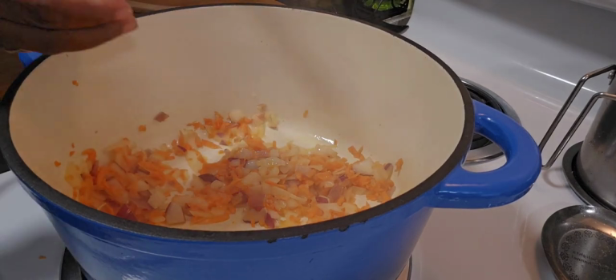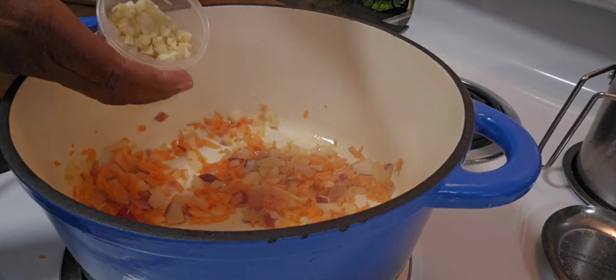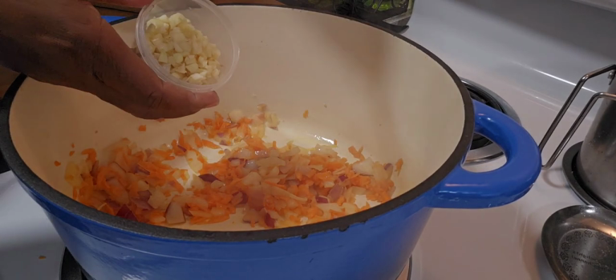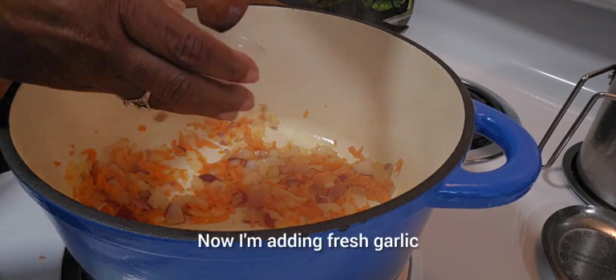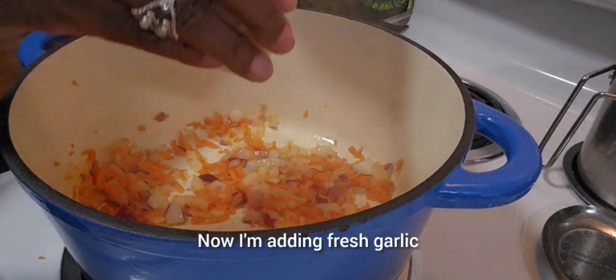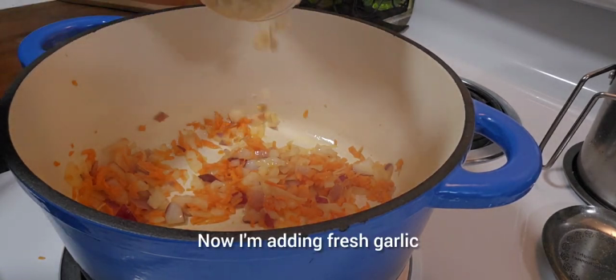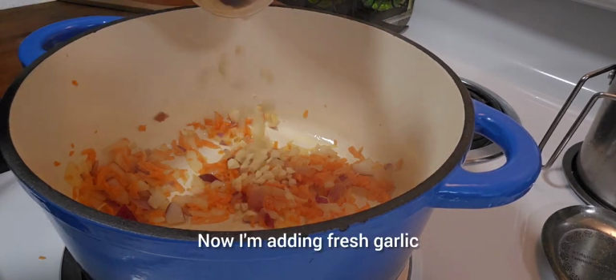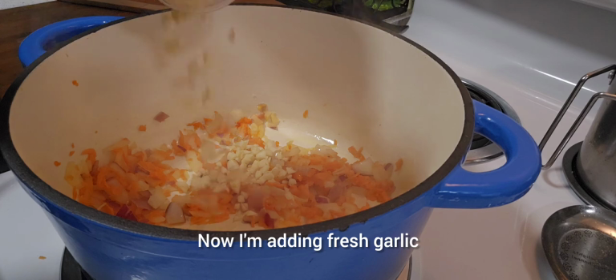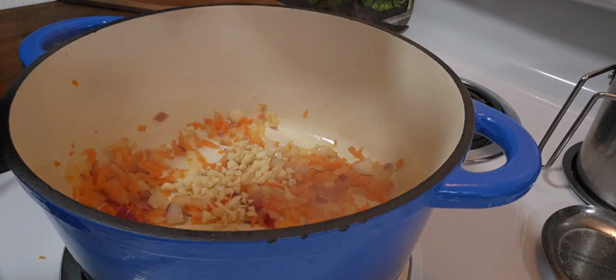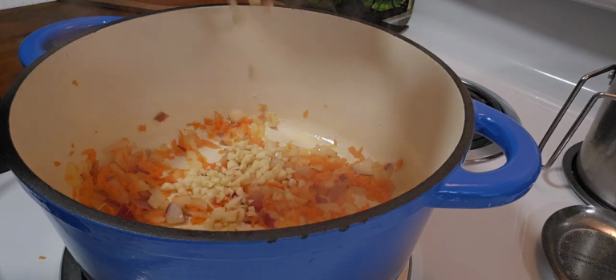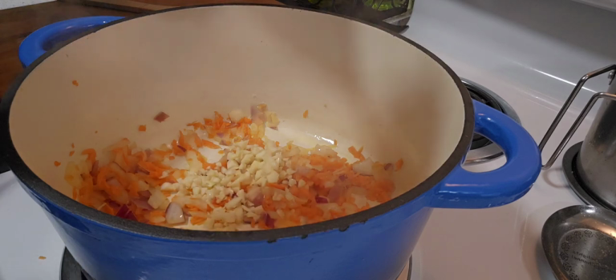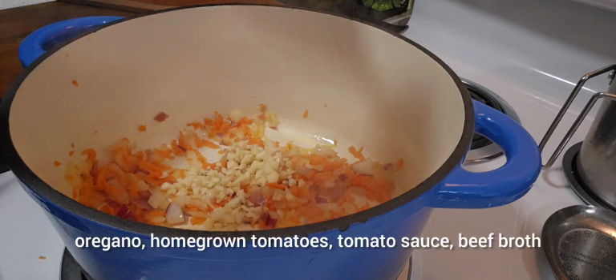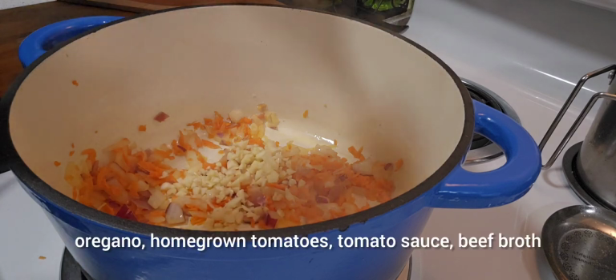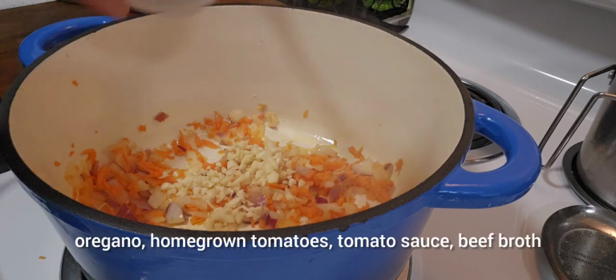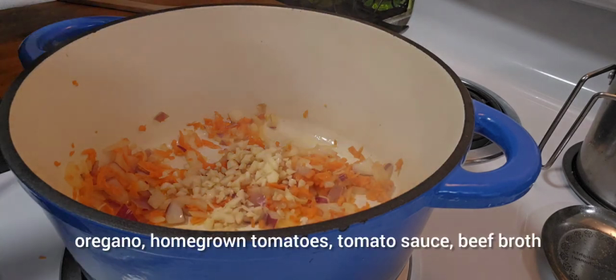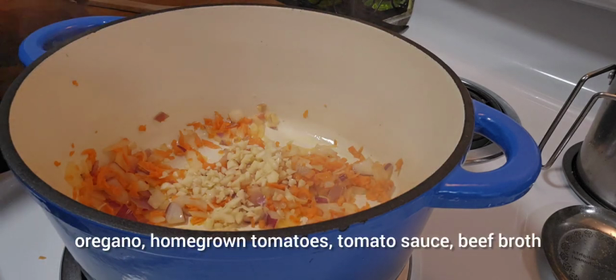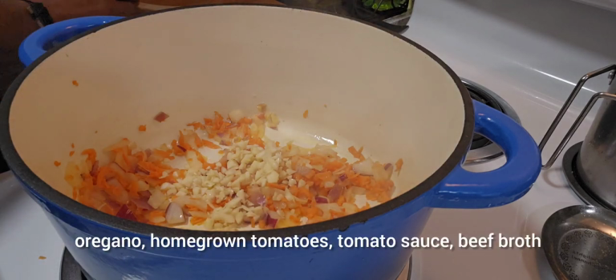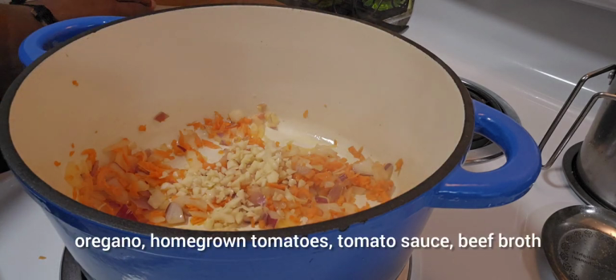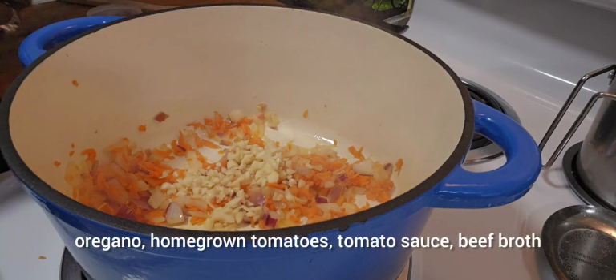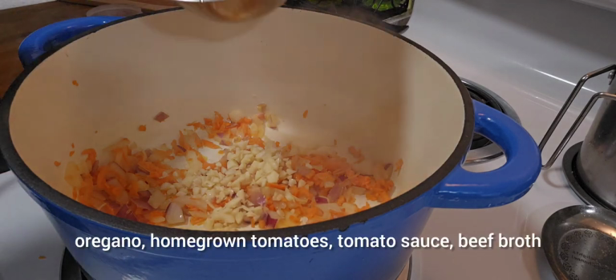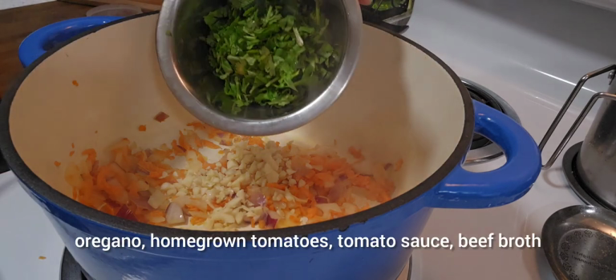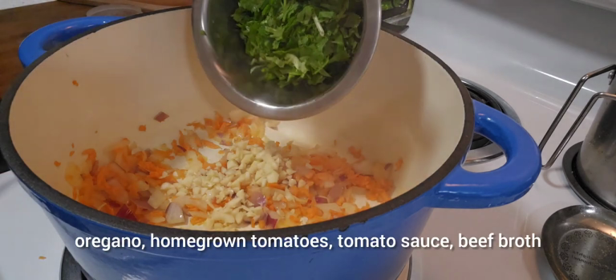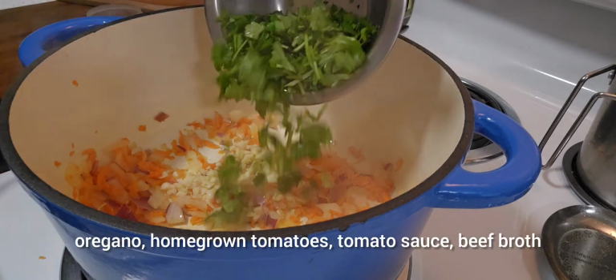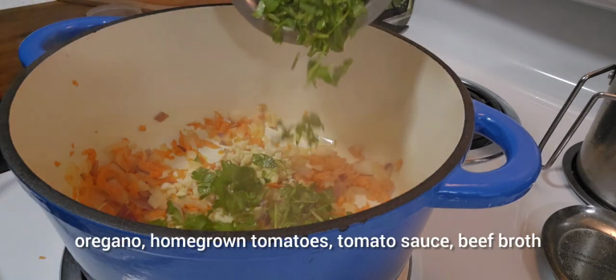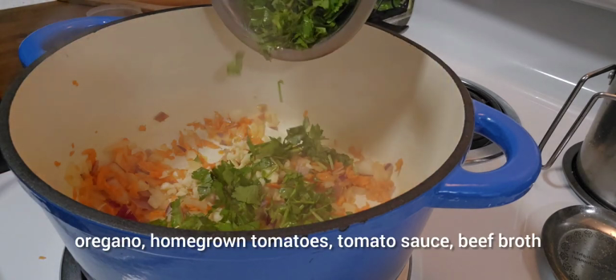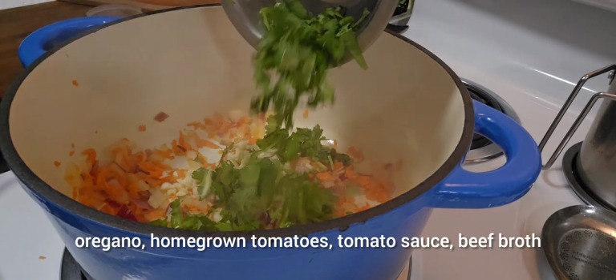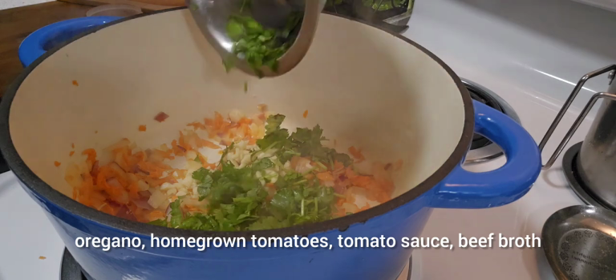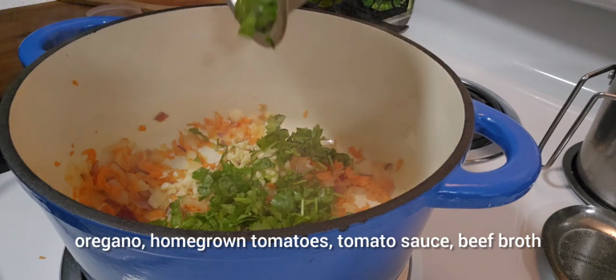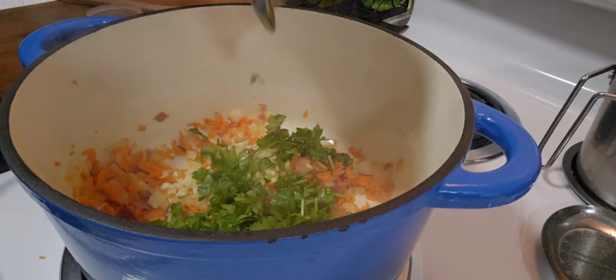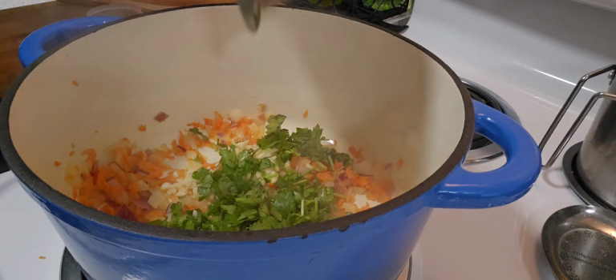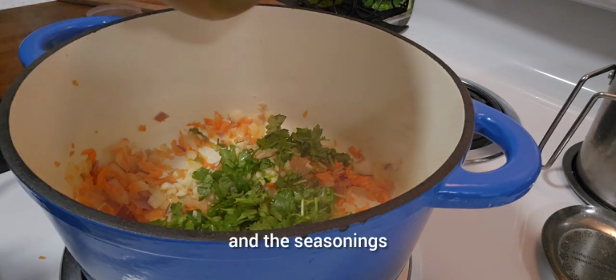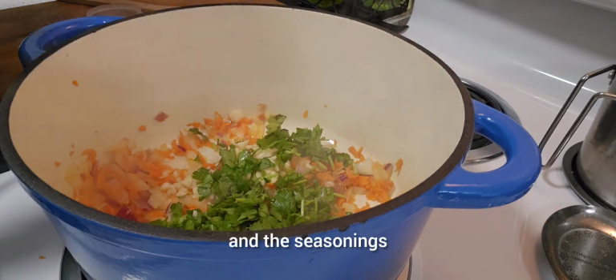Now I'm adding fresh garlic, oregano, homegrown tomatoes, tomato sauce, beef broth, and the seasonings.